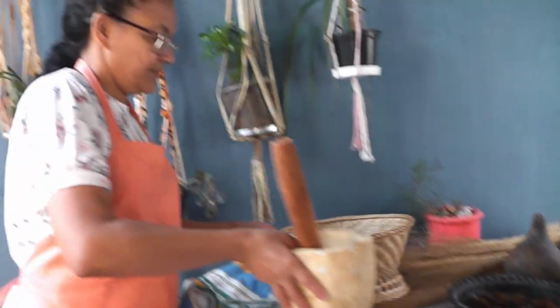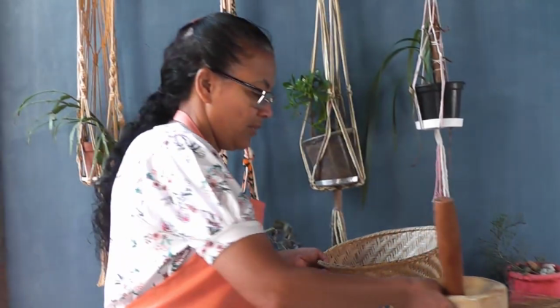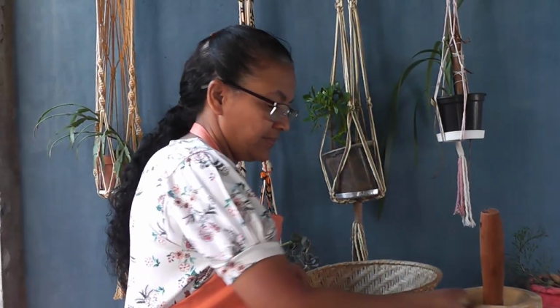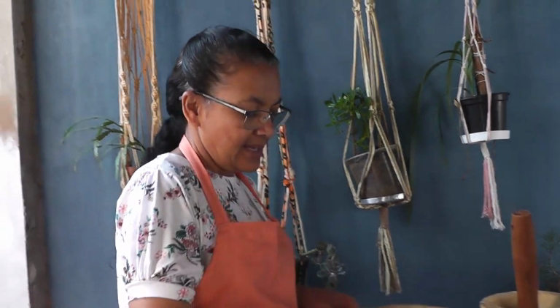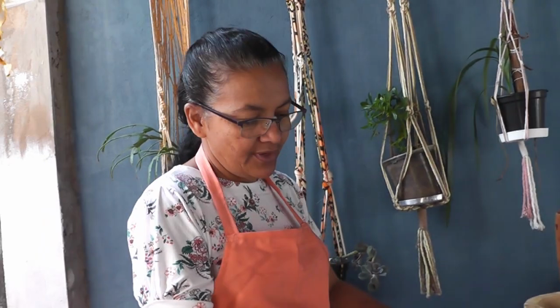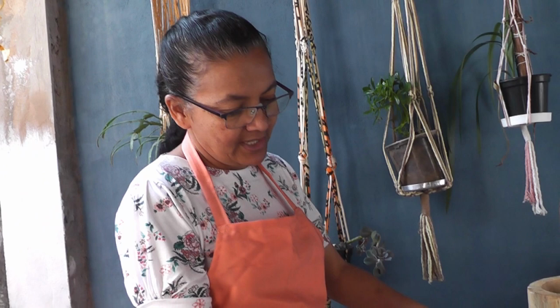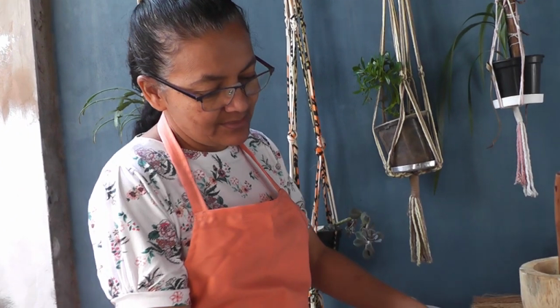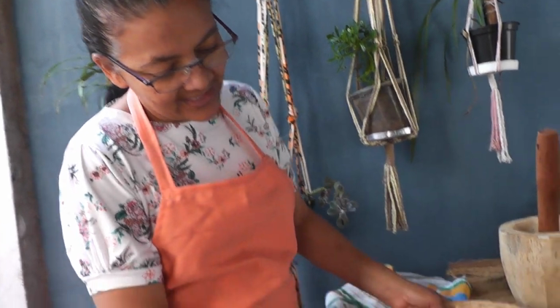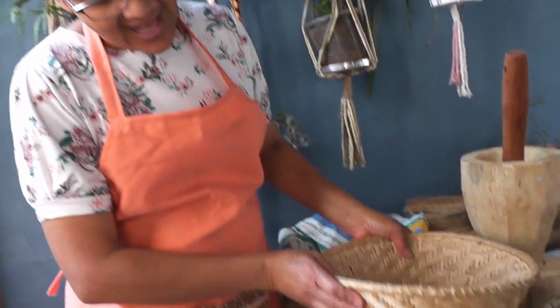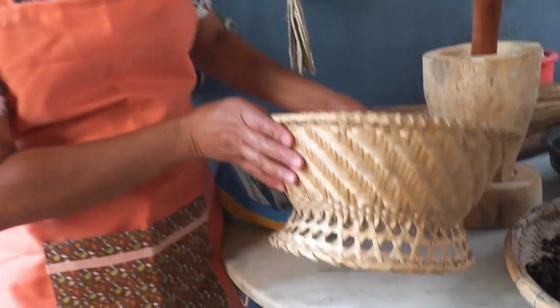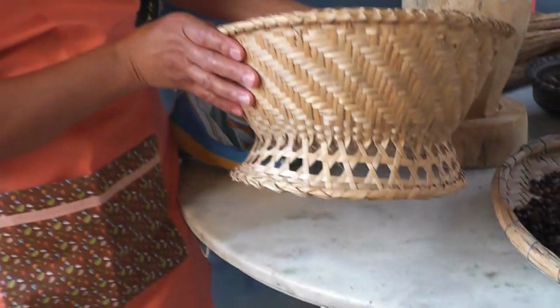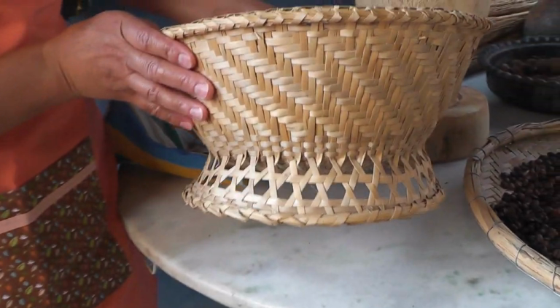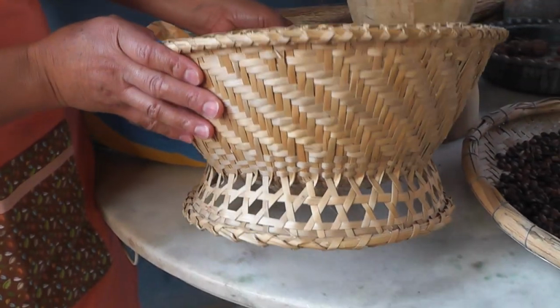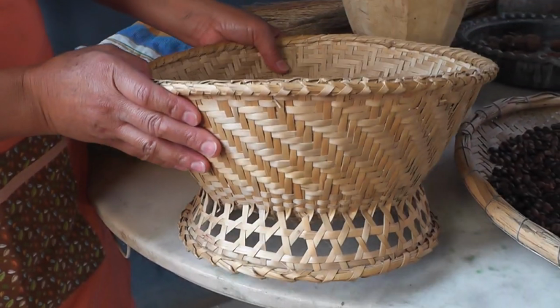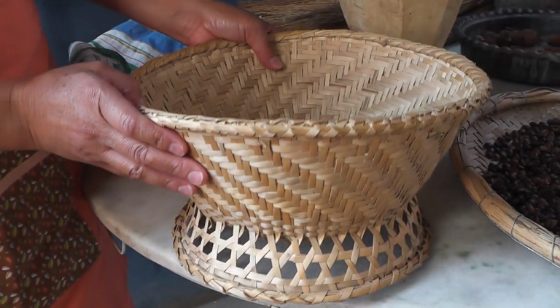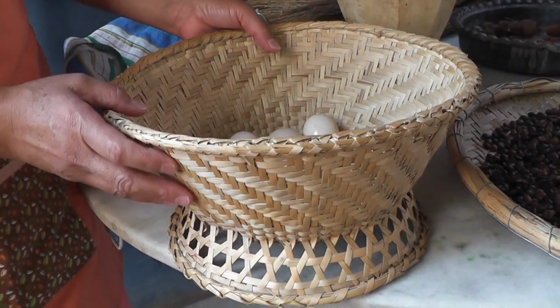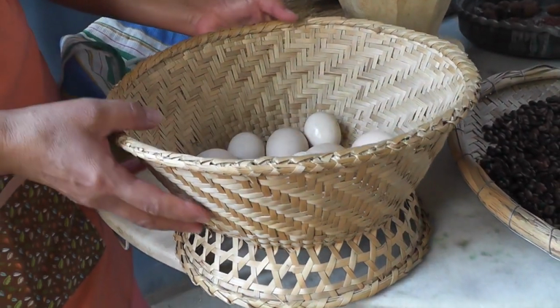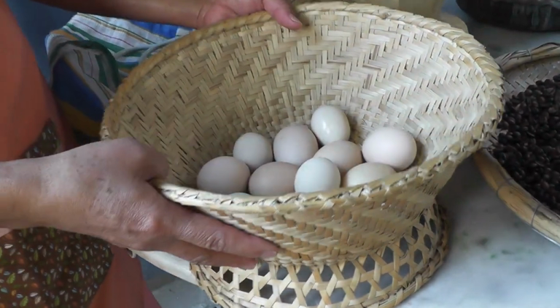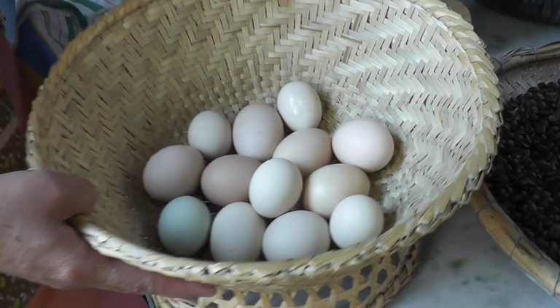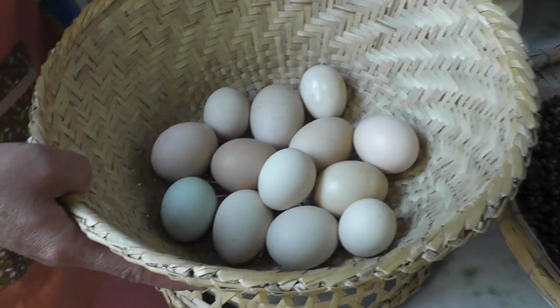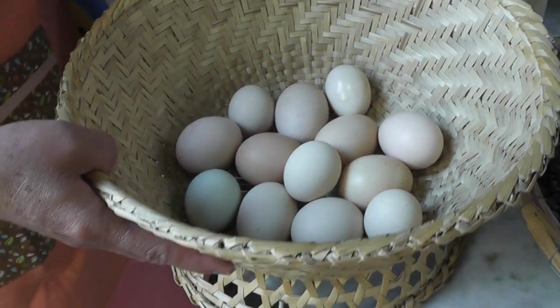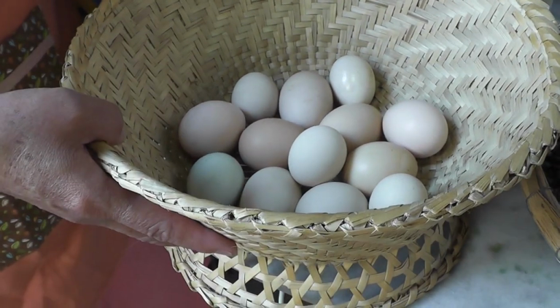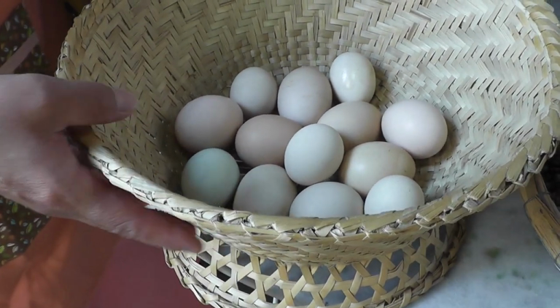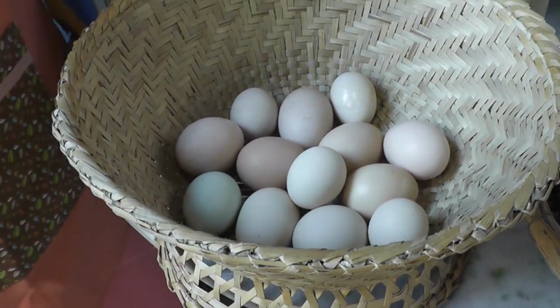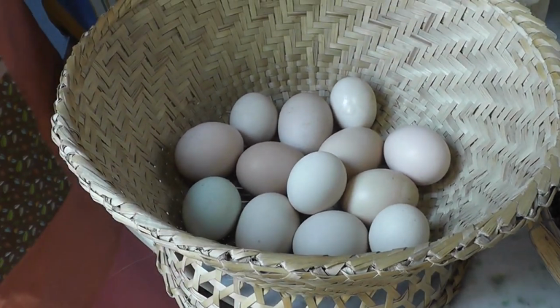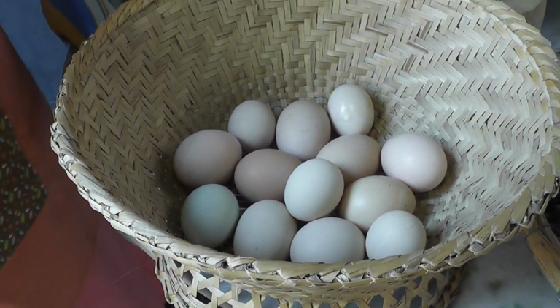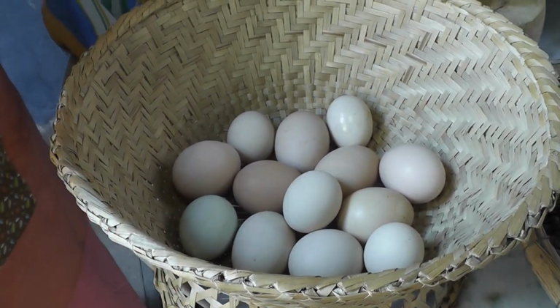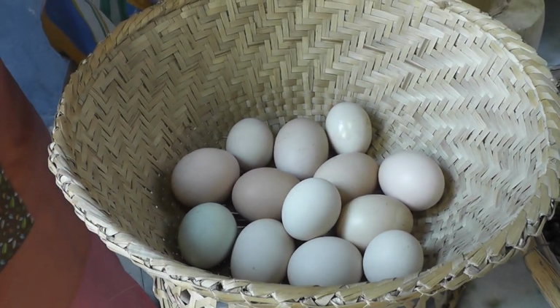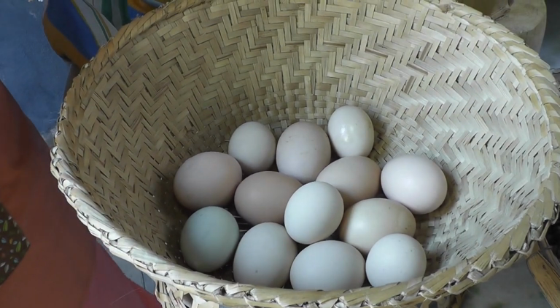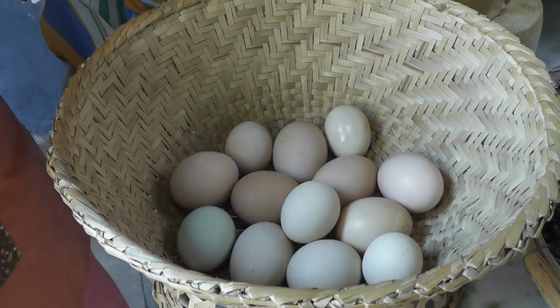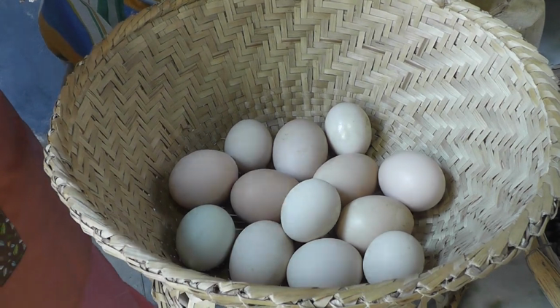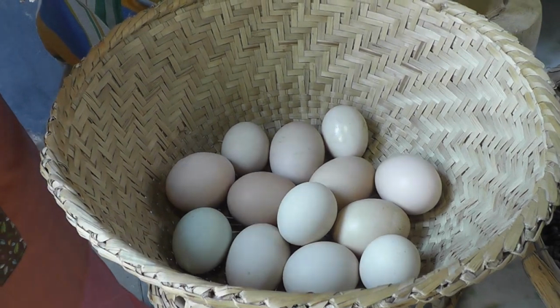Agora nós temos aqui a nossa cesta, também de taquara, que é usada para pôr ovos, para pôr uma verdura, para colher um quiabo e afins.